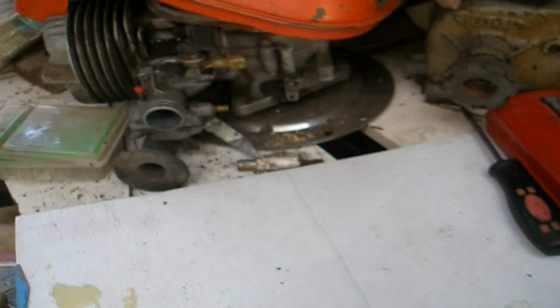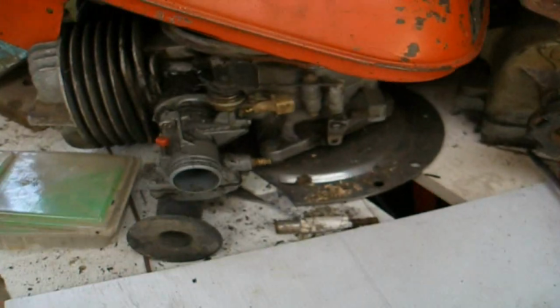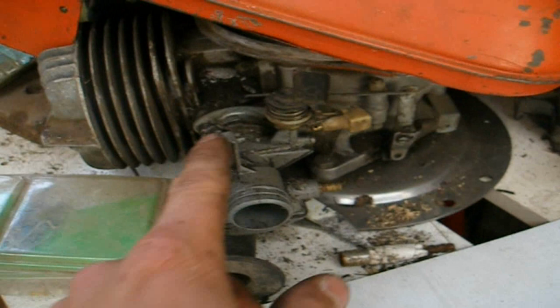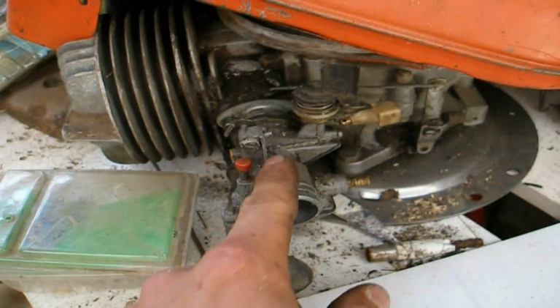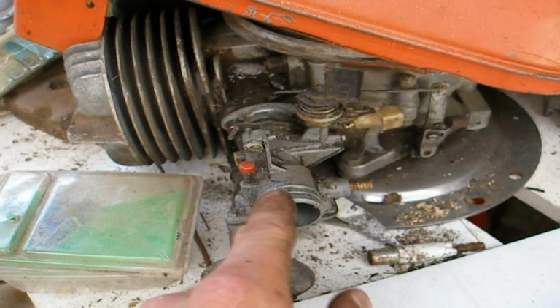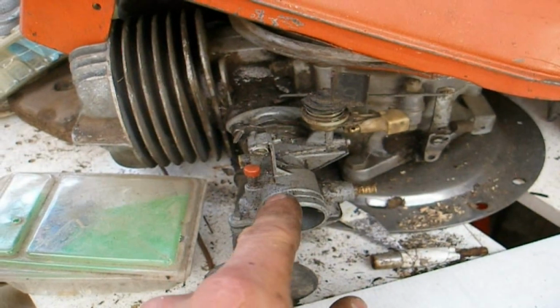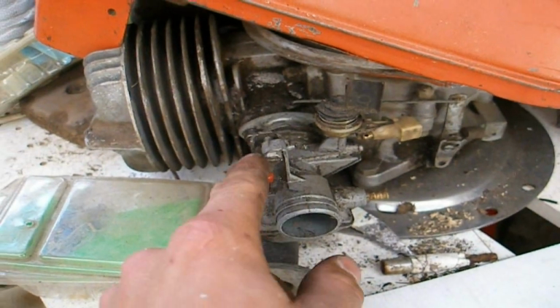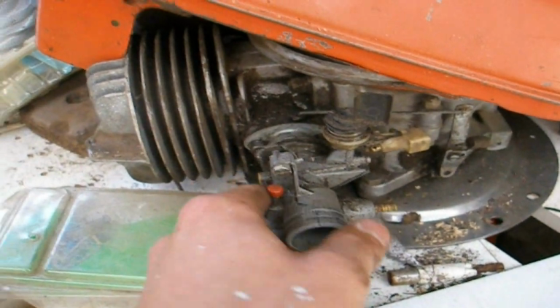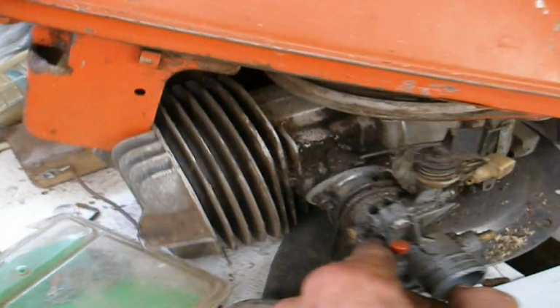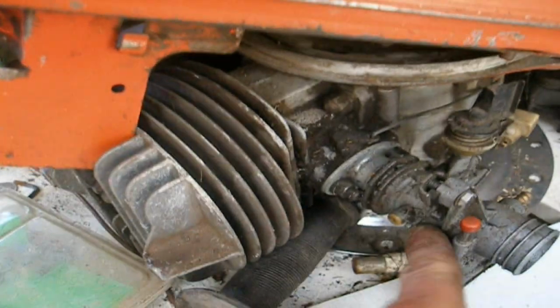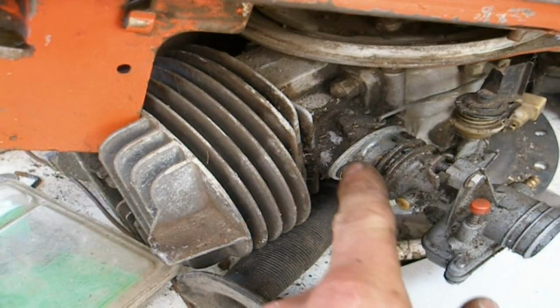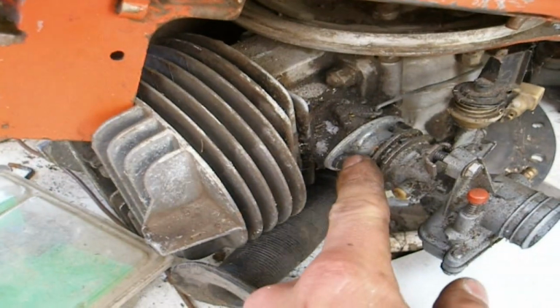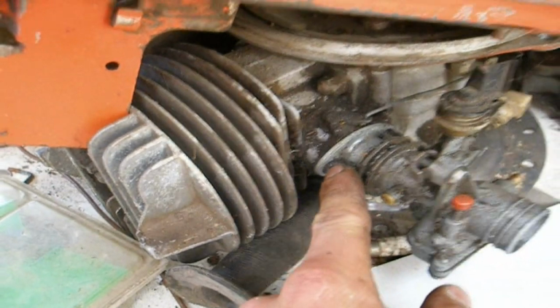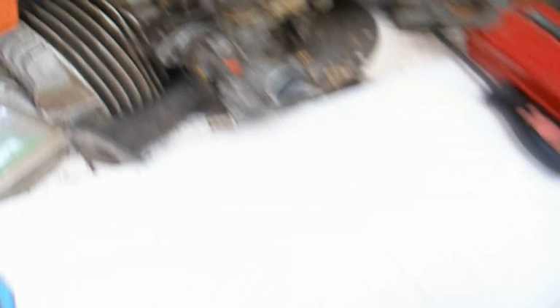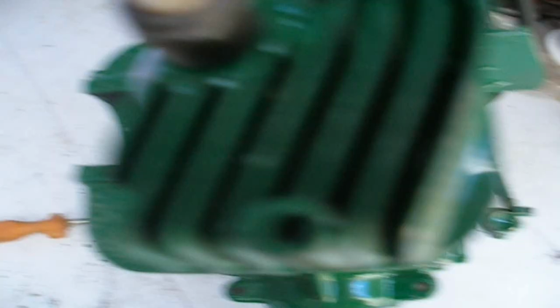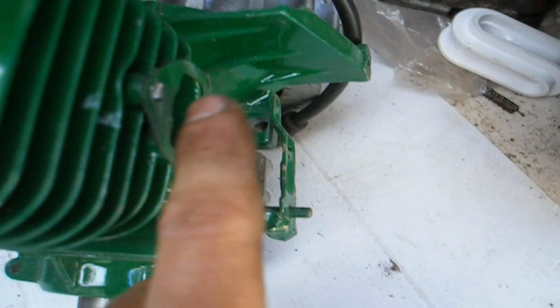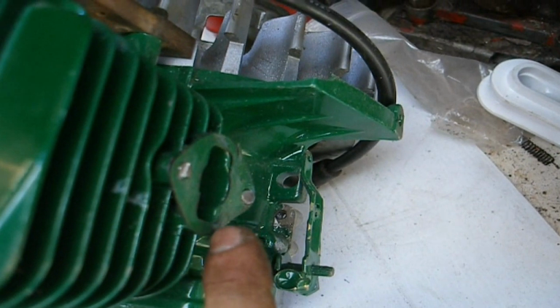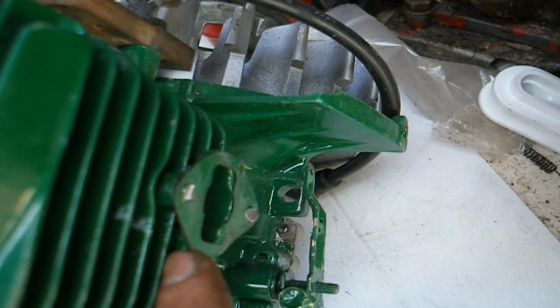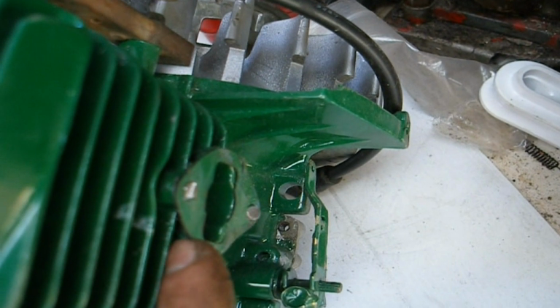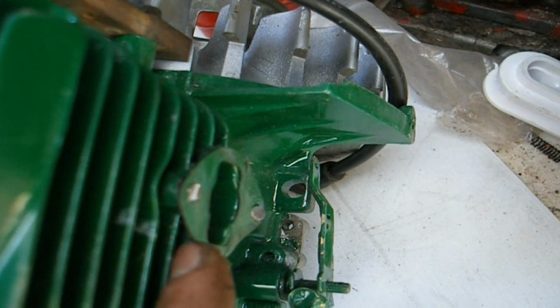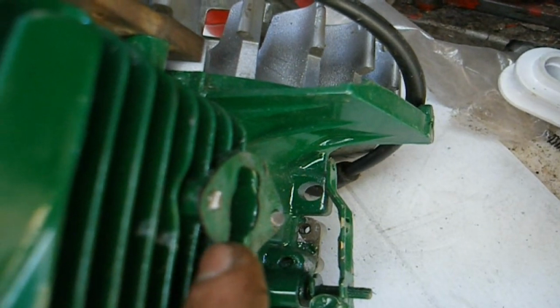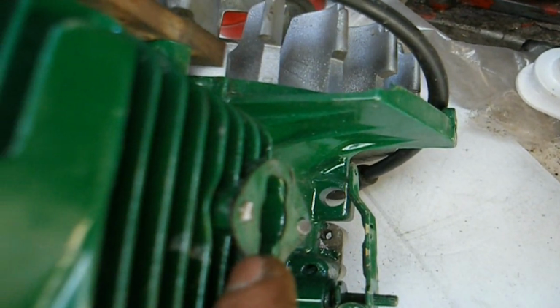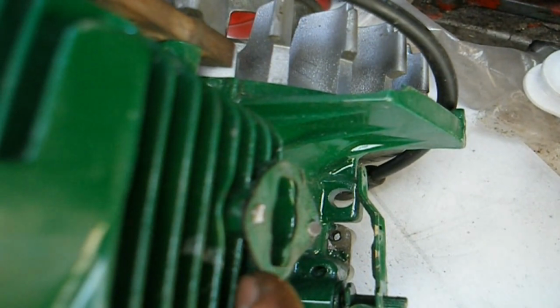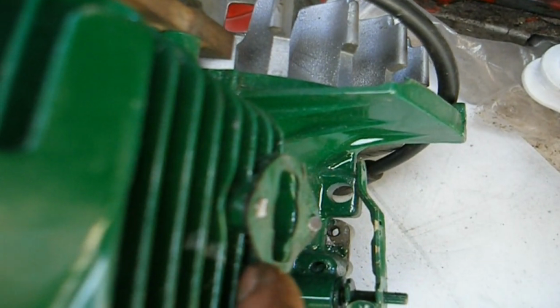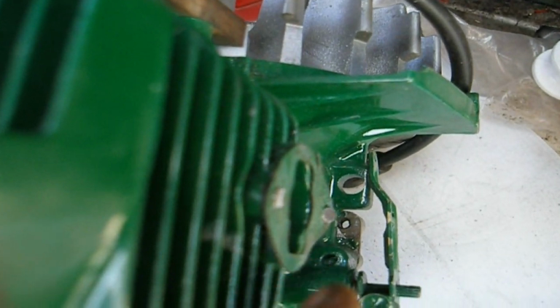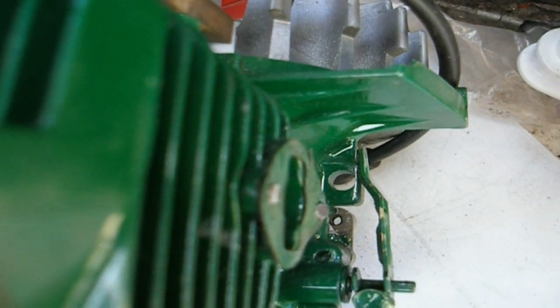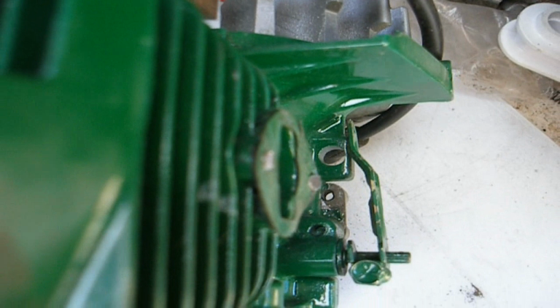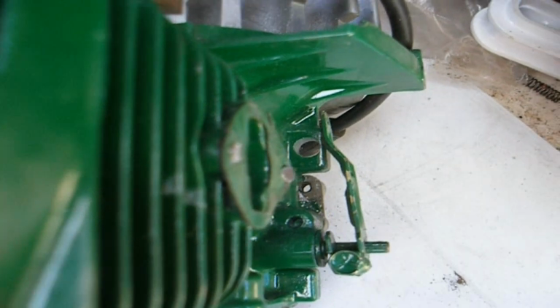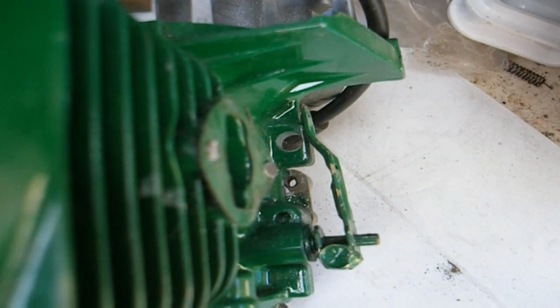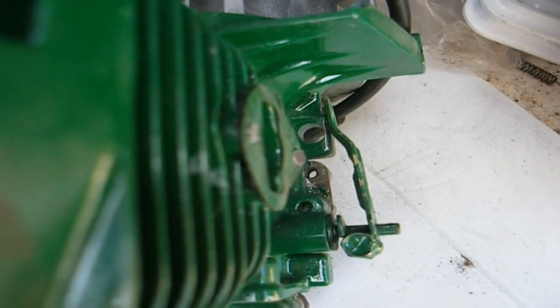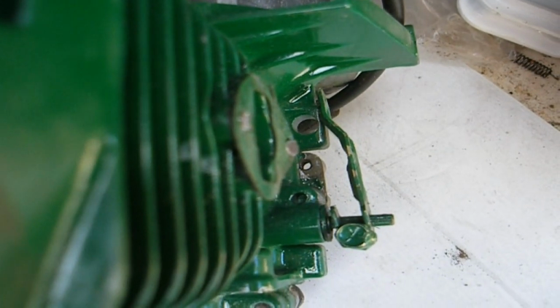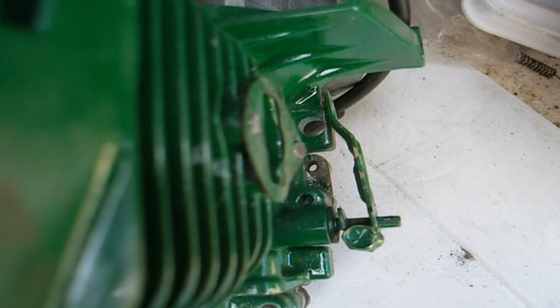You can actually see it on this engine here — that's the carburetor and that there is what we're talking about. So there's a little gasket in there and if that gets an air leak, well, you can have problems with that.